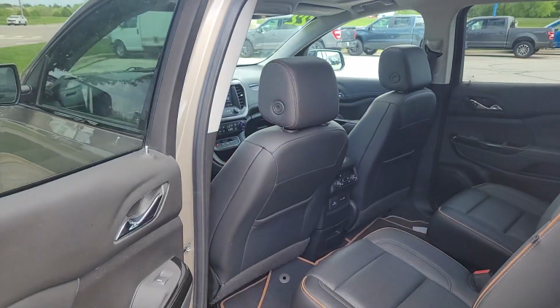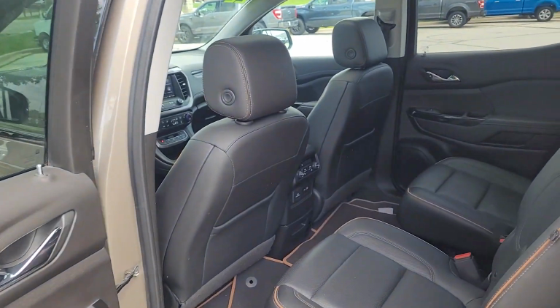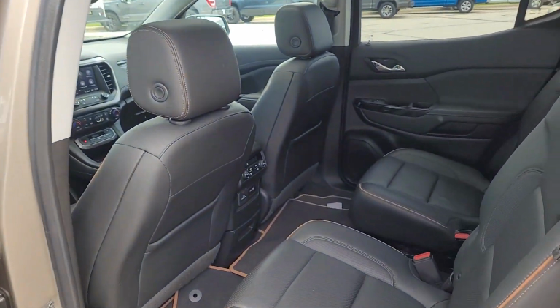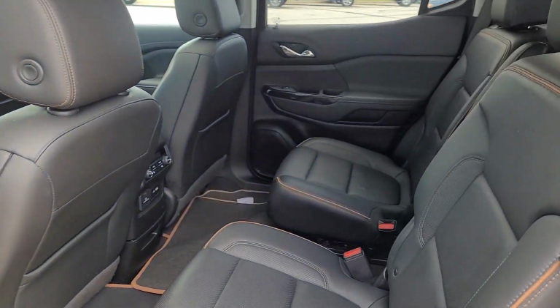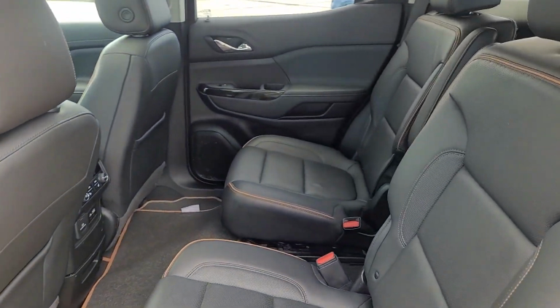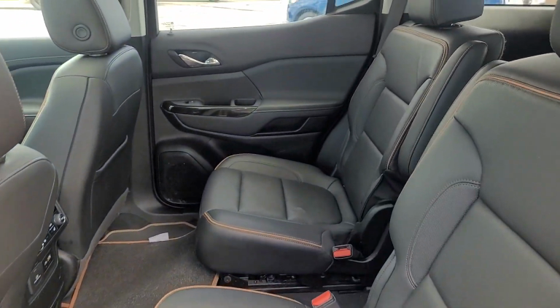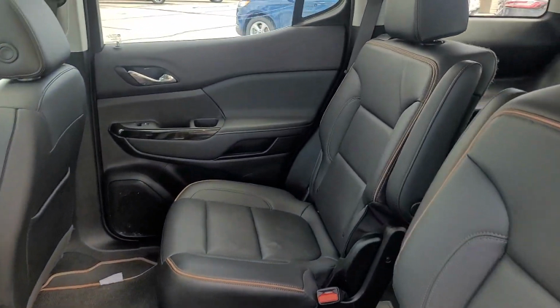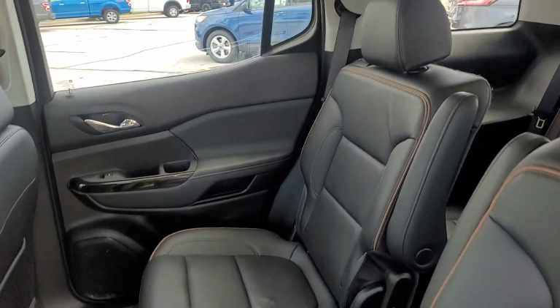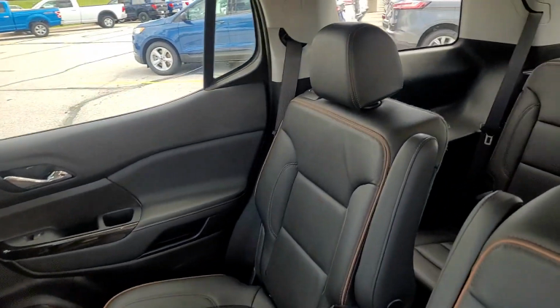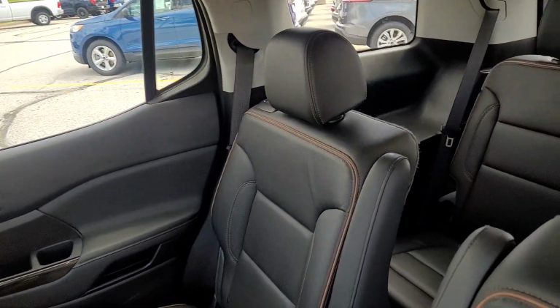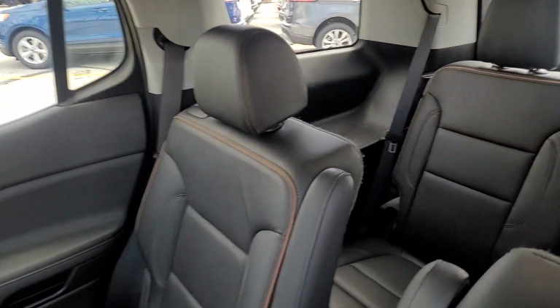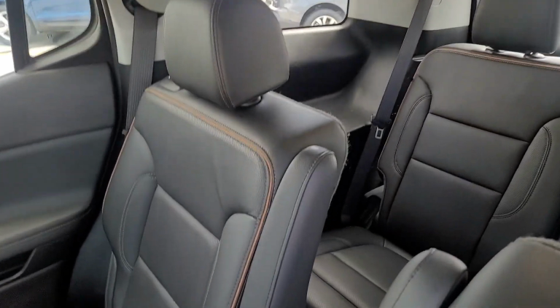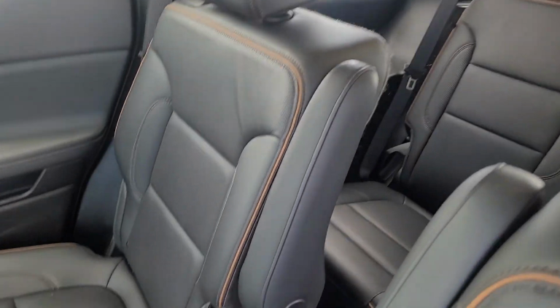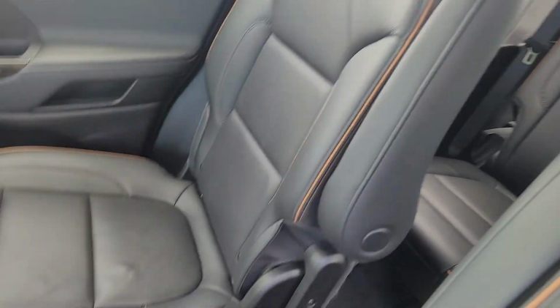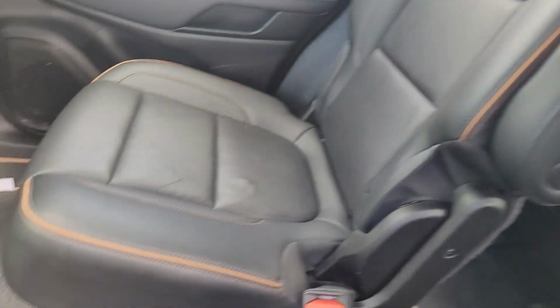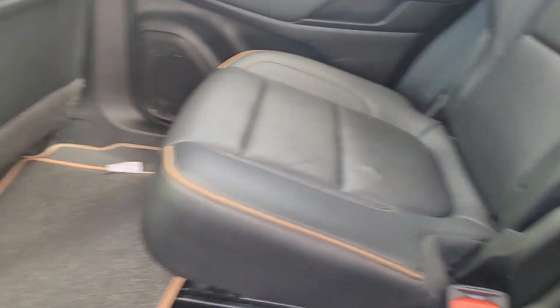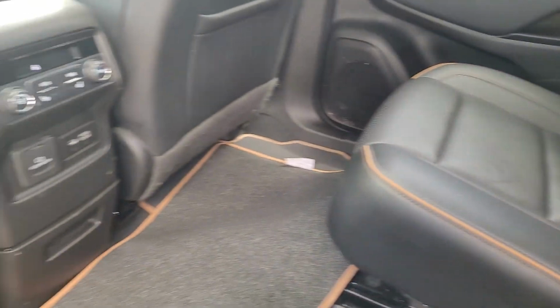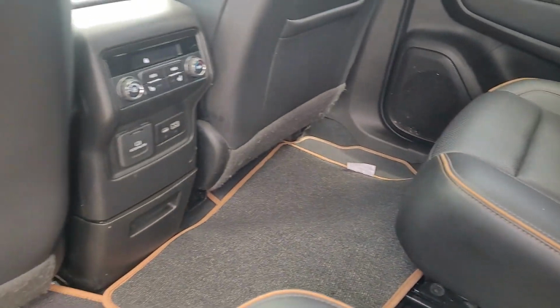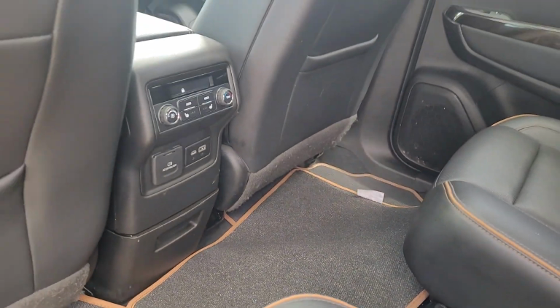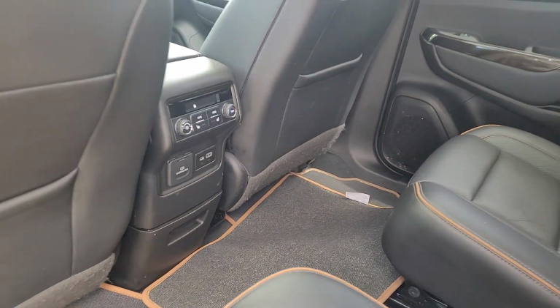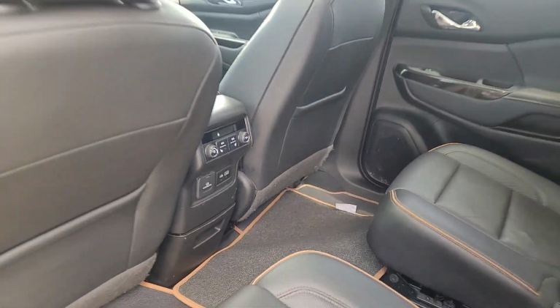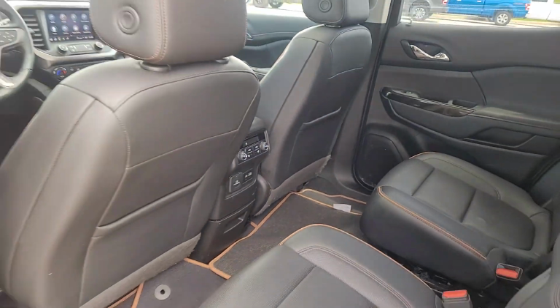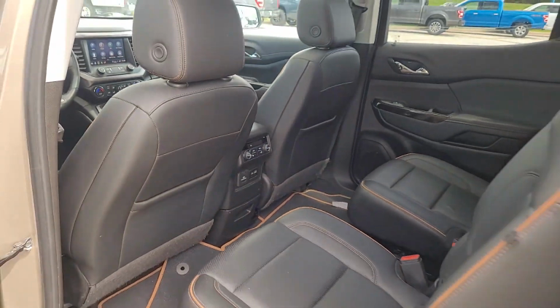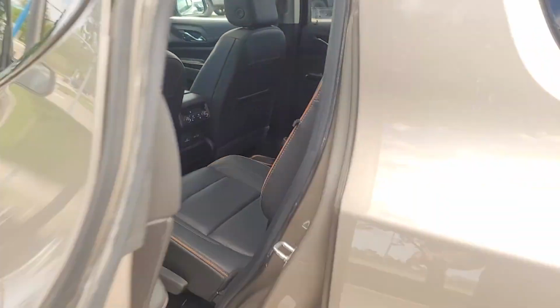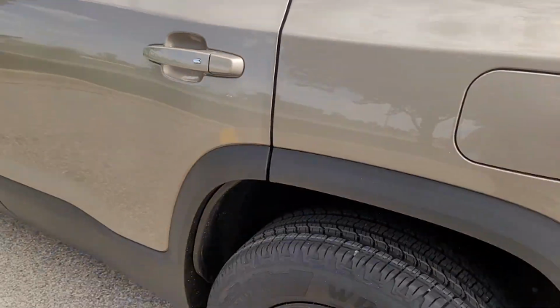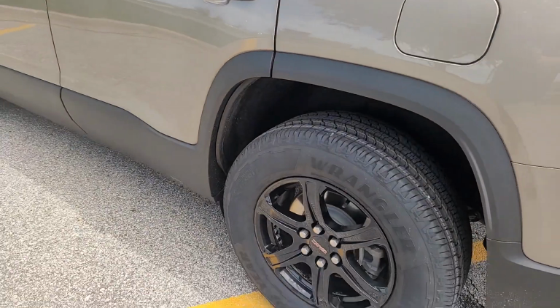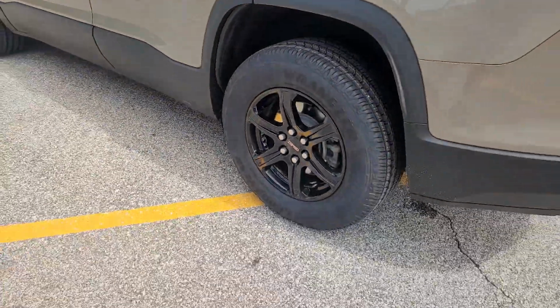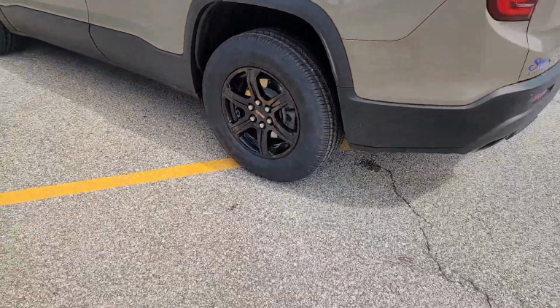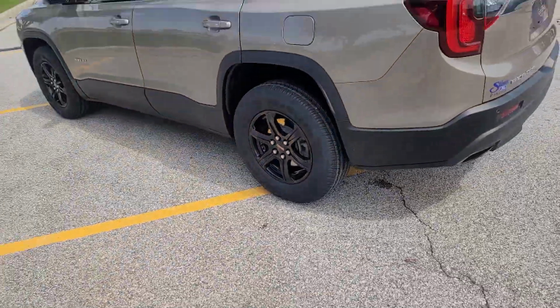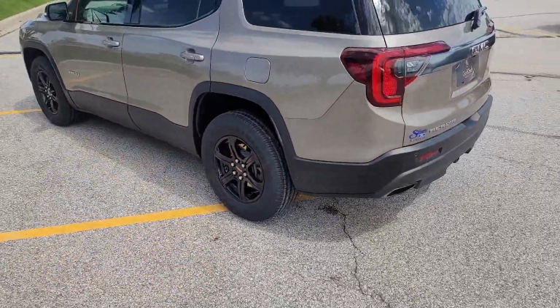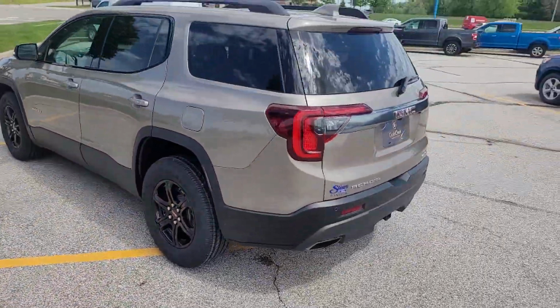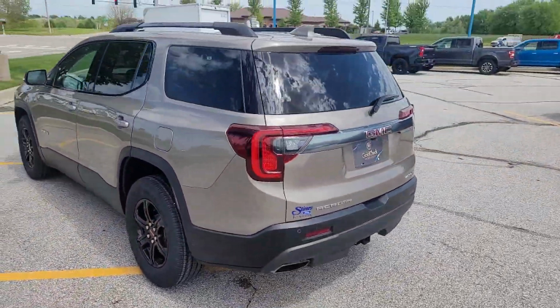Feel confident when you're road tripping in this well-crafted Acadia. Treat yourself to a test drive today. Our staff will toss you the keys and give you an outstanding customer experience. Thank you.